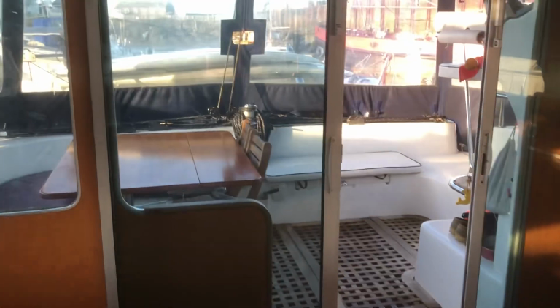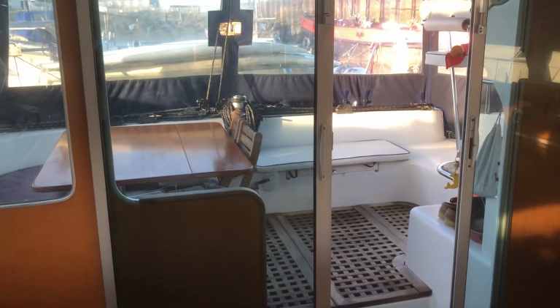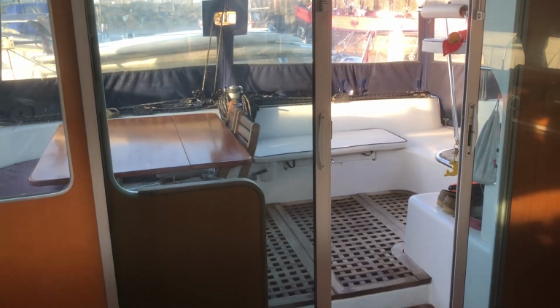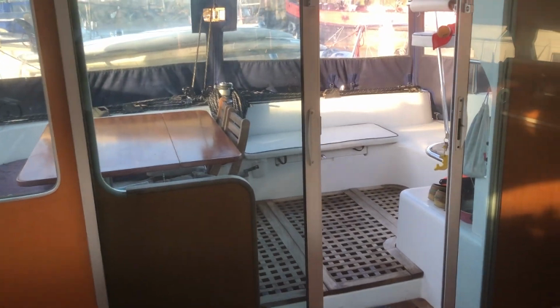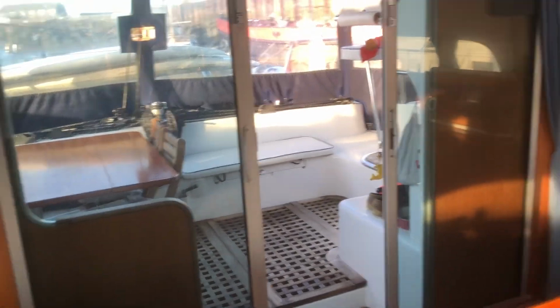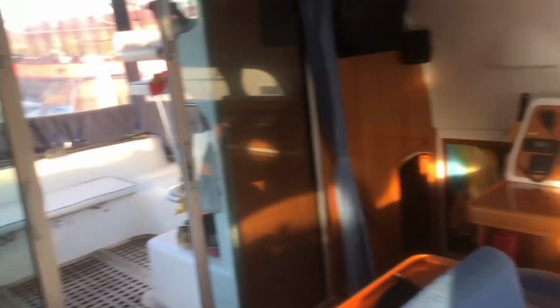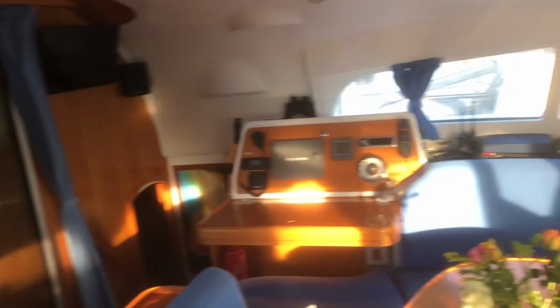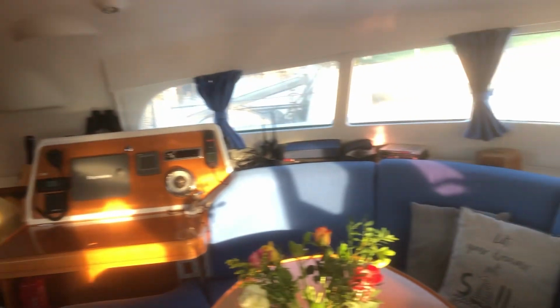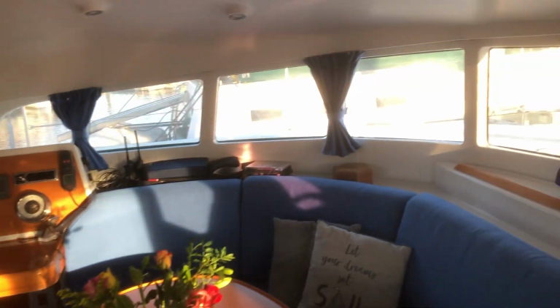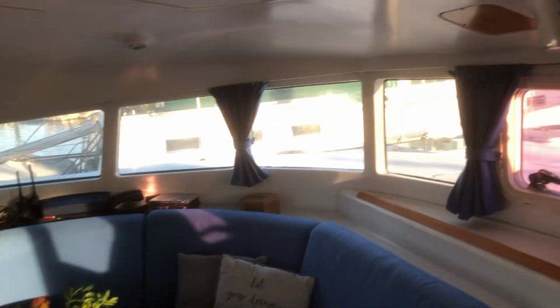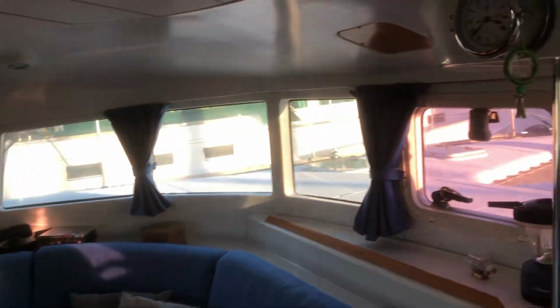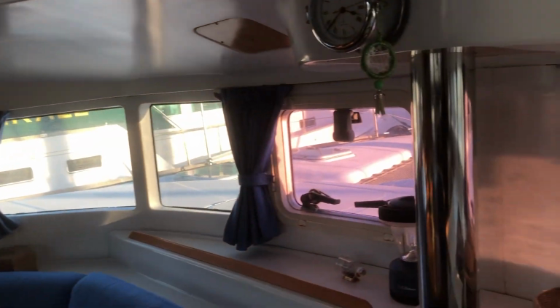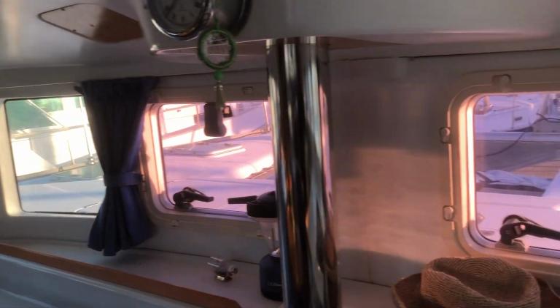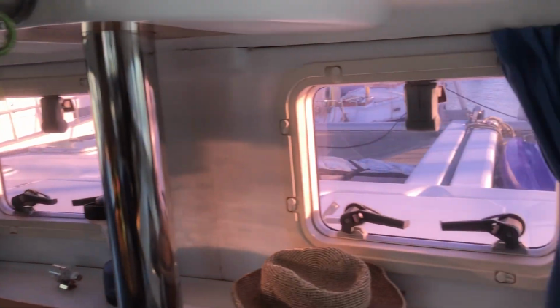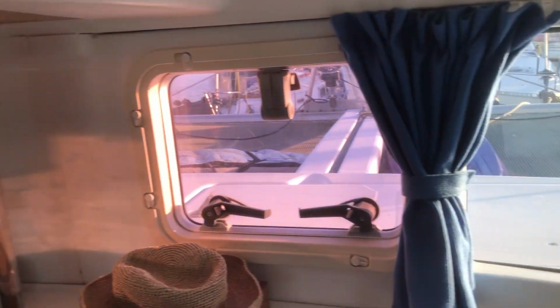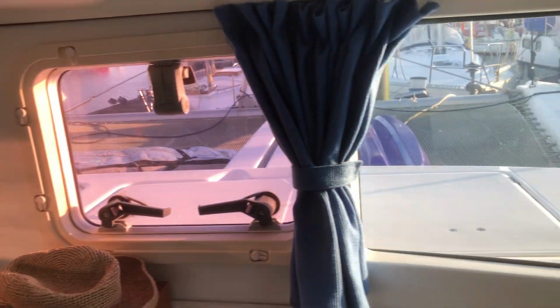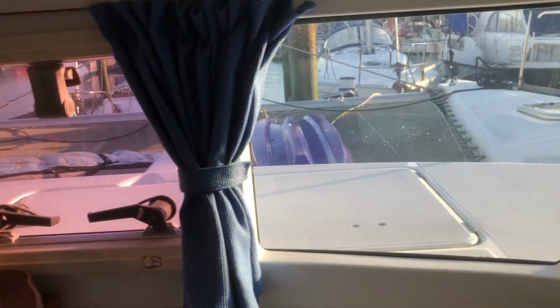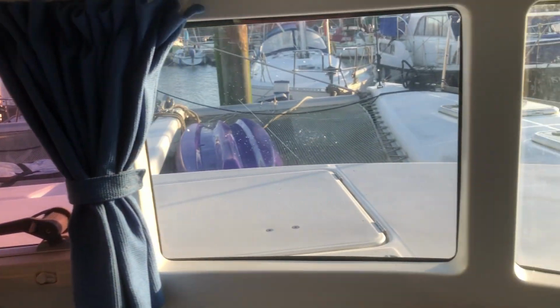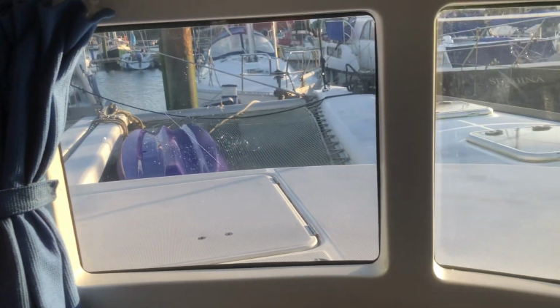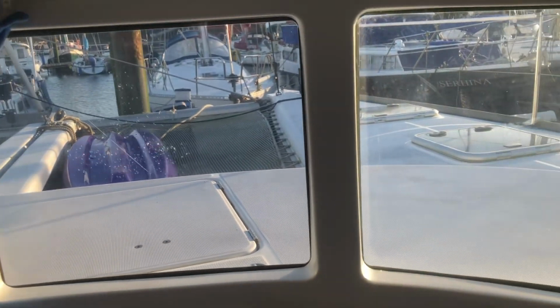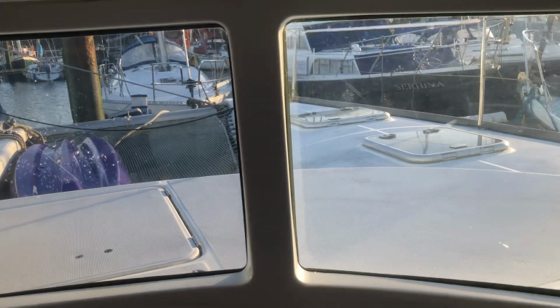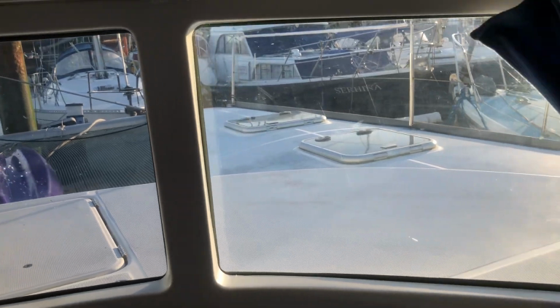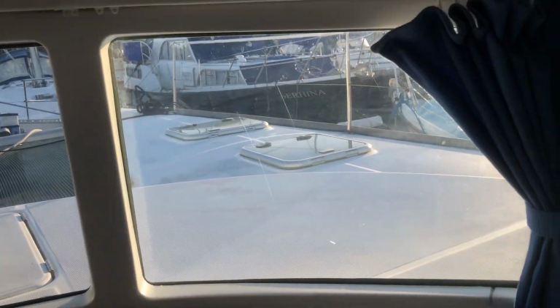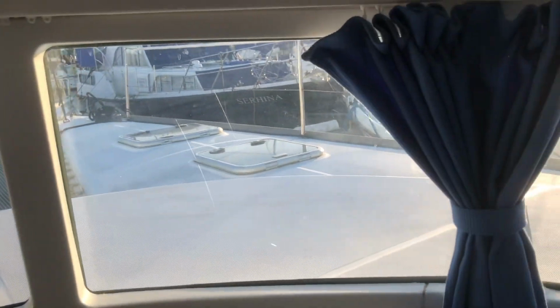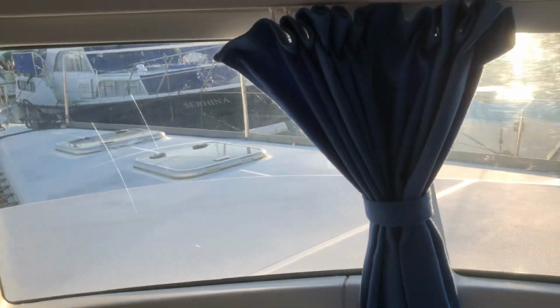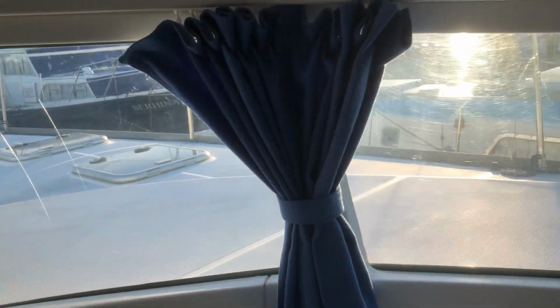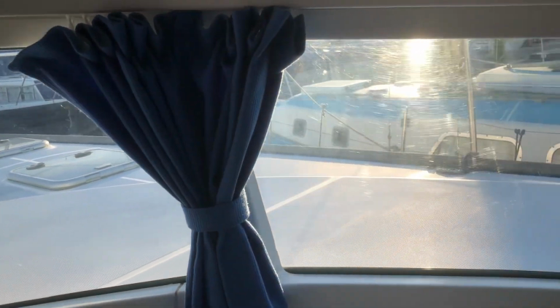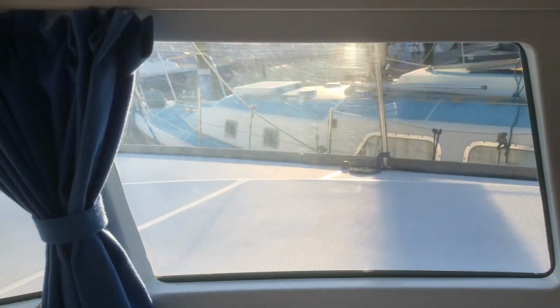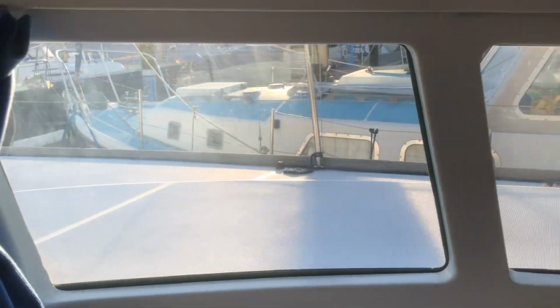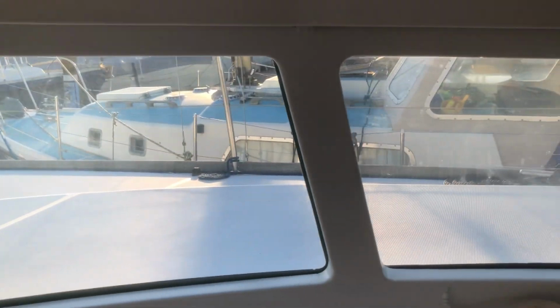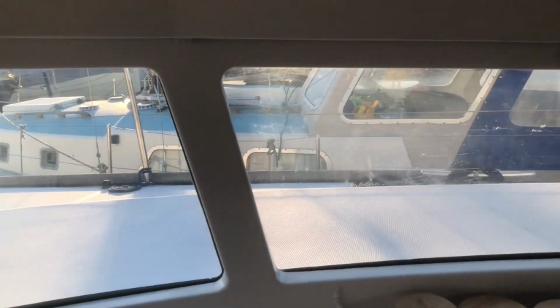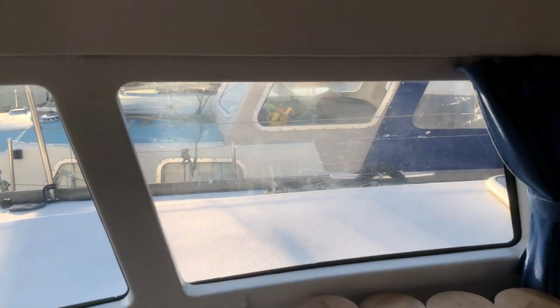Sliding doors to the cockpit. And that's the exterior. She looks really great.